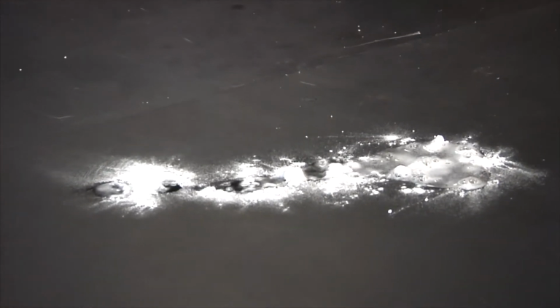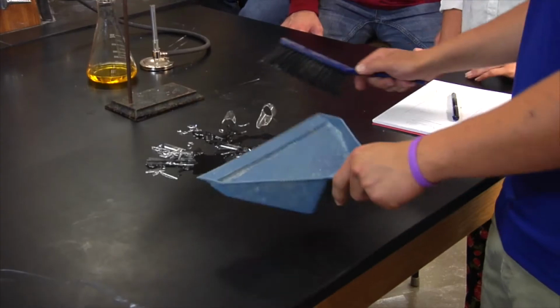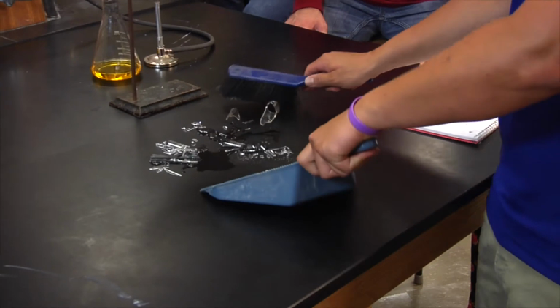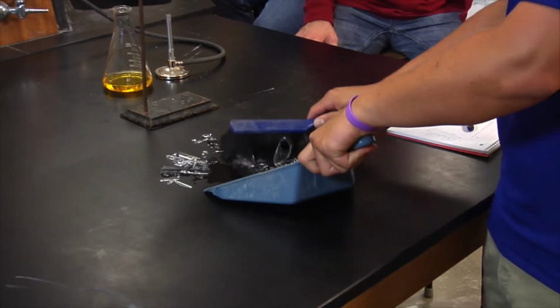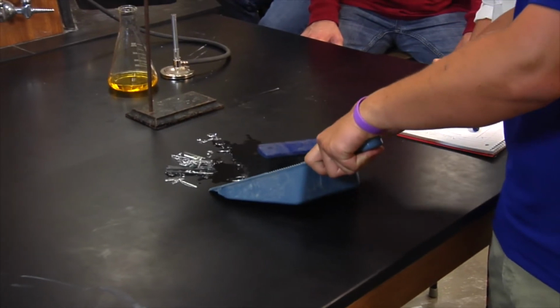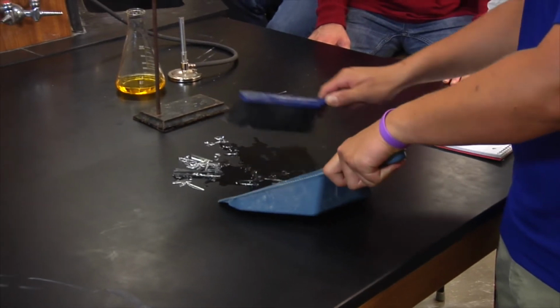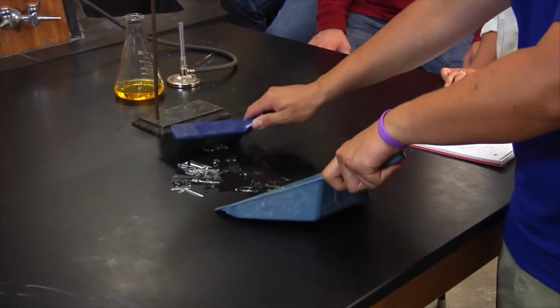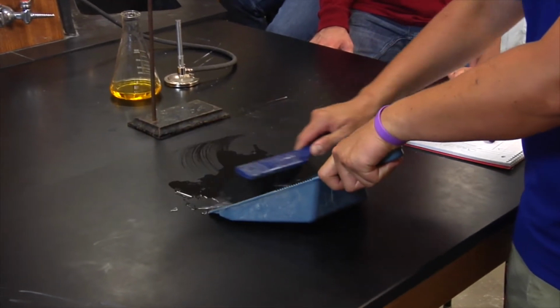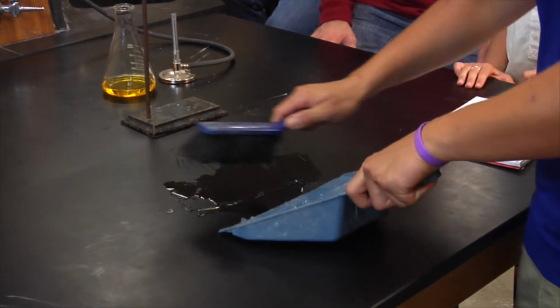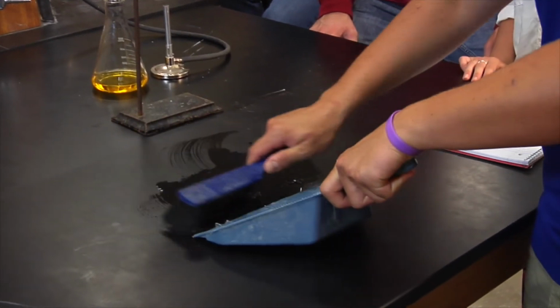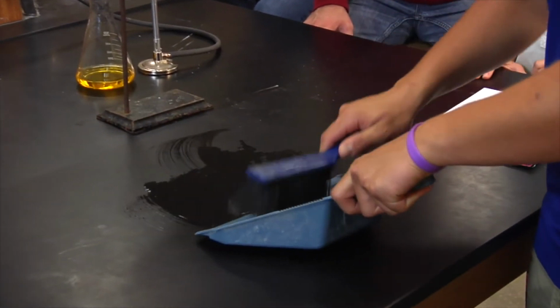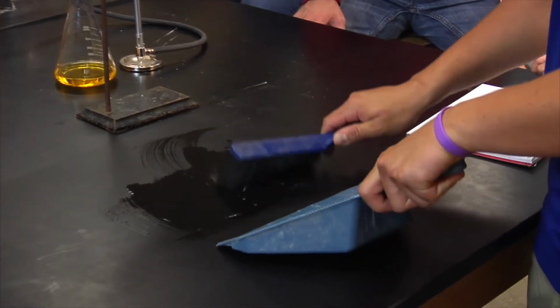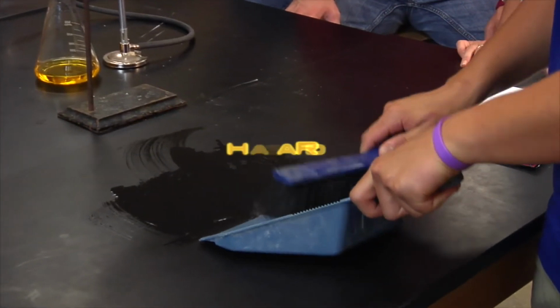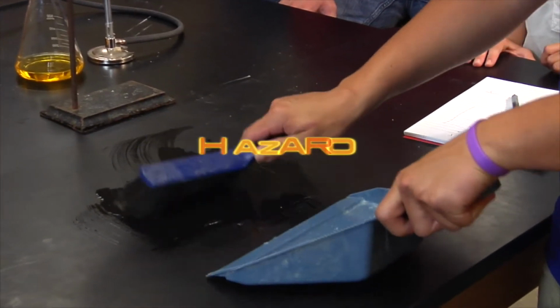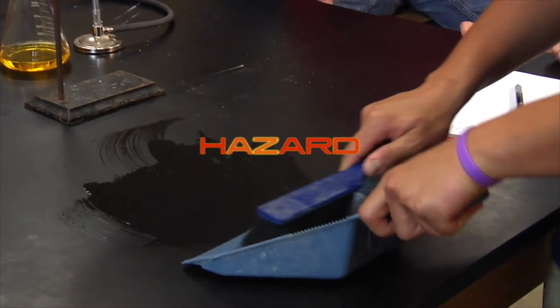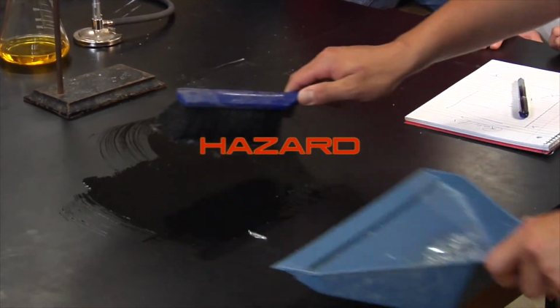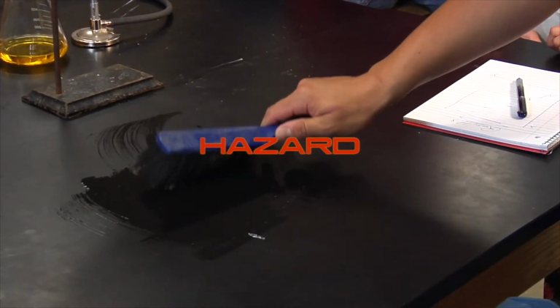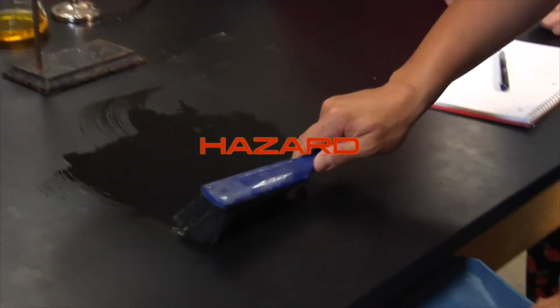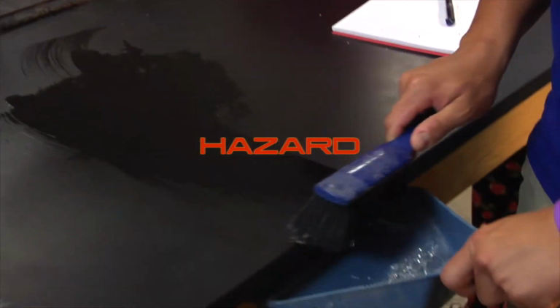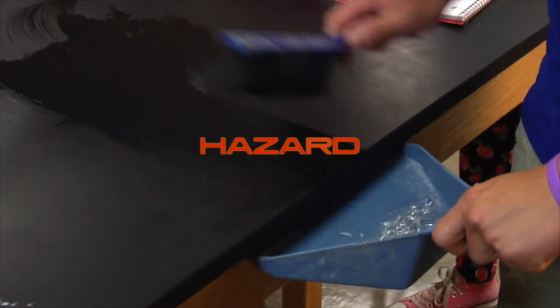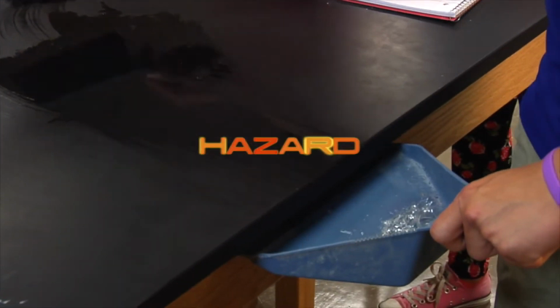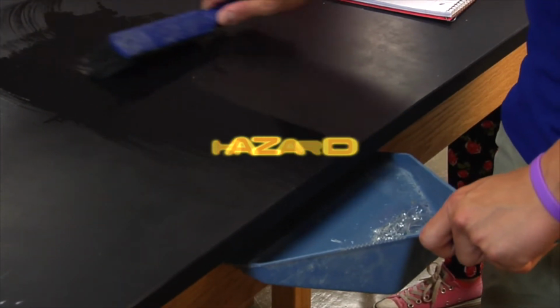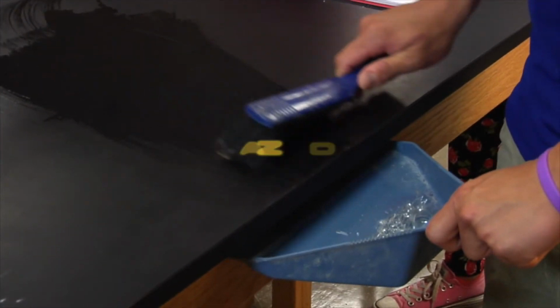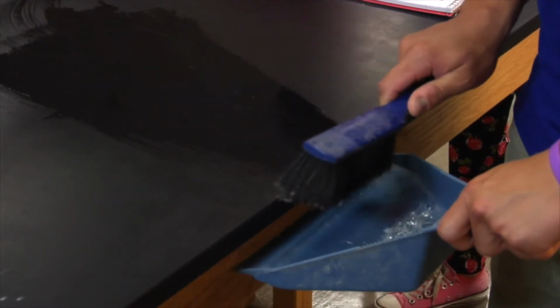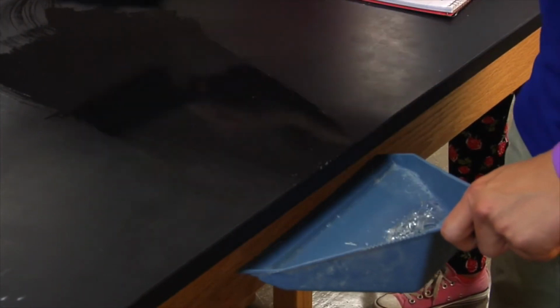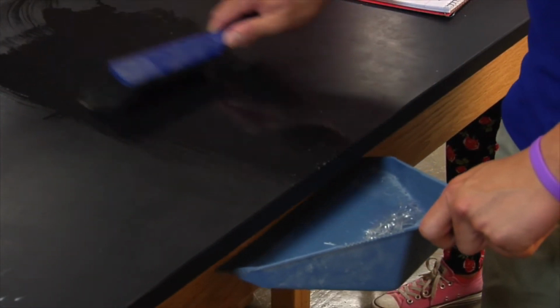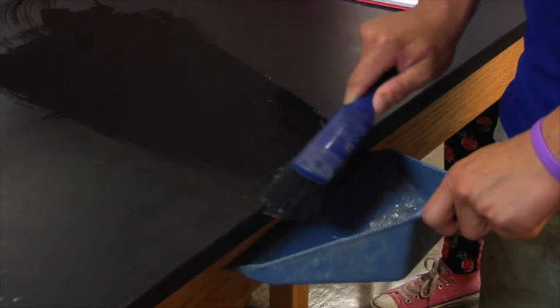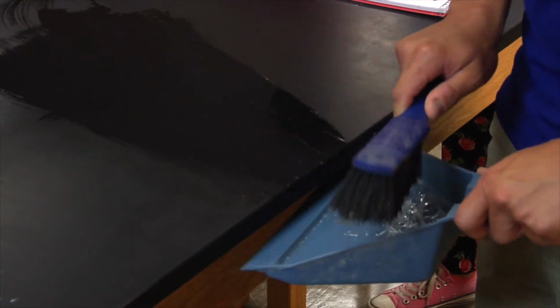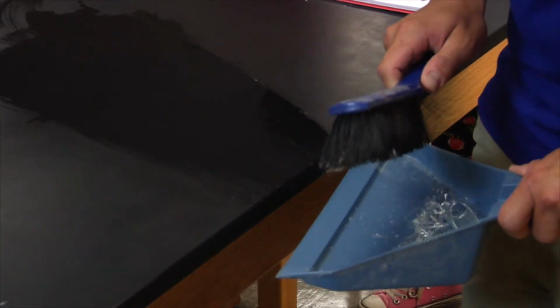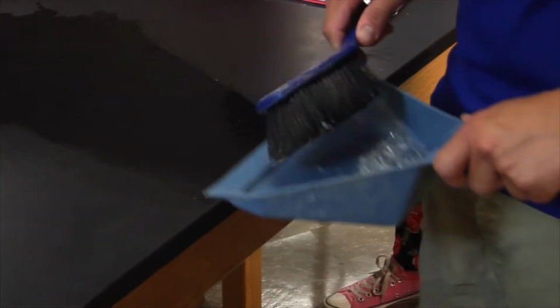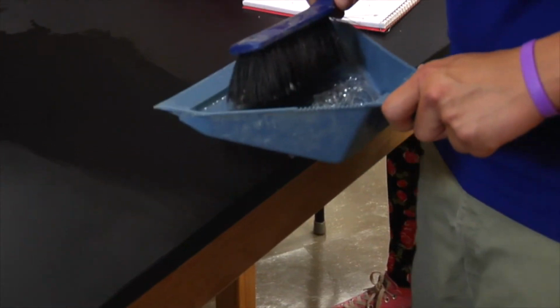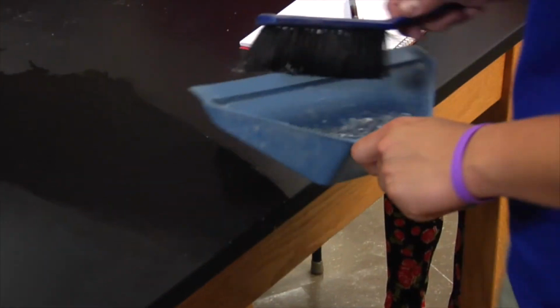A test tube slips and falls to the ground. A beaker is knocked off the lab bench. When glass breaks, shards and splinters are a serious hazard. First, locate brooms, dustpans, and specialized containers to deal with the broken glassware.